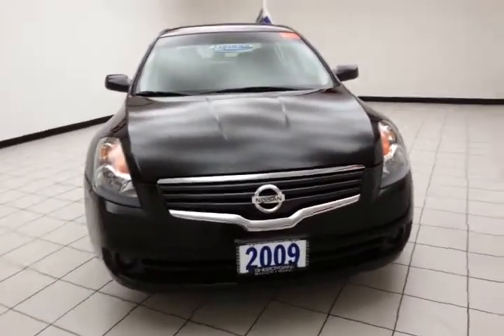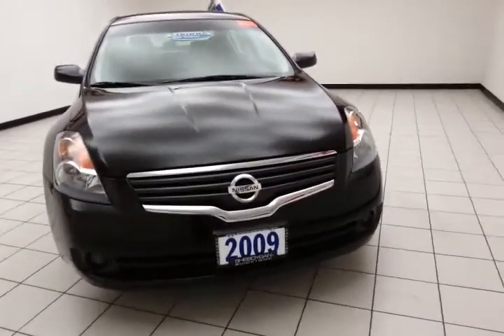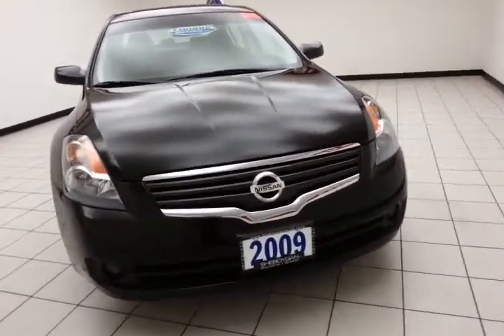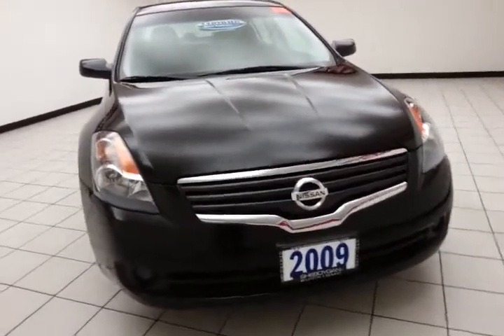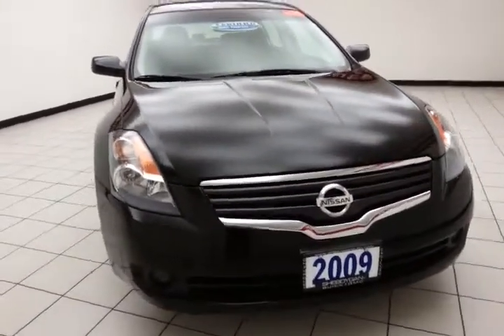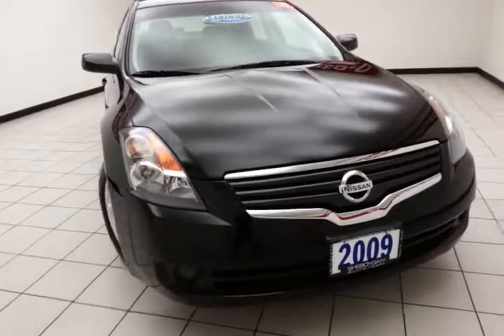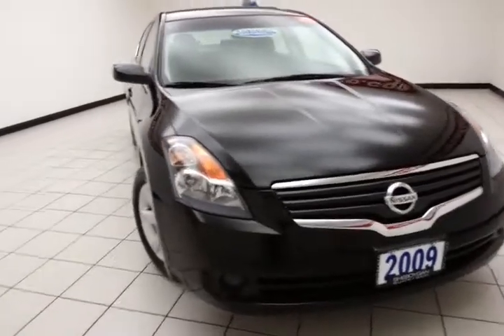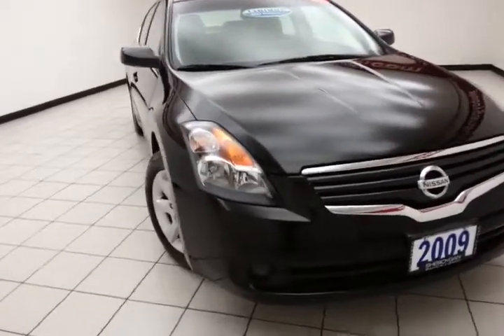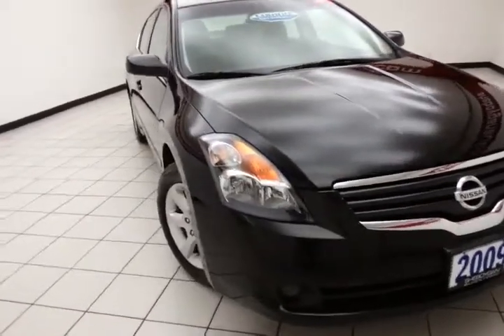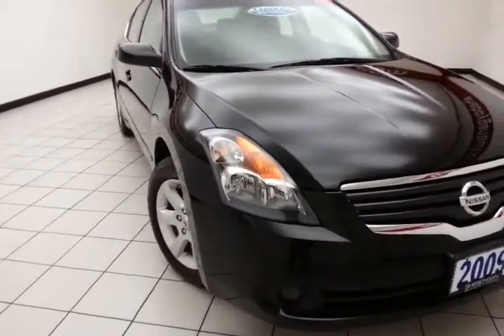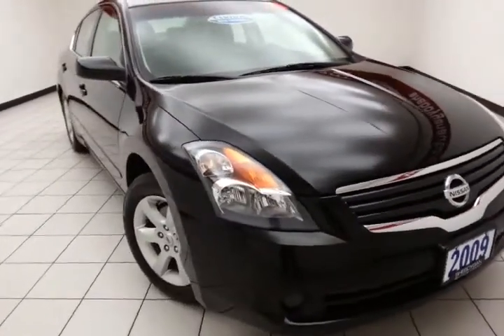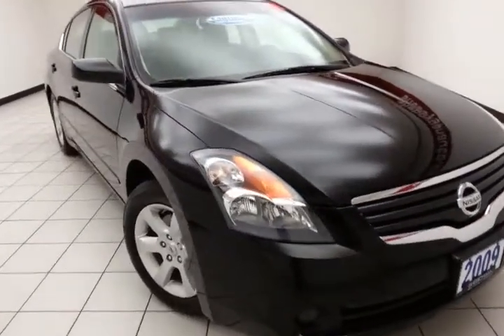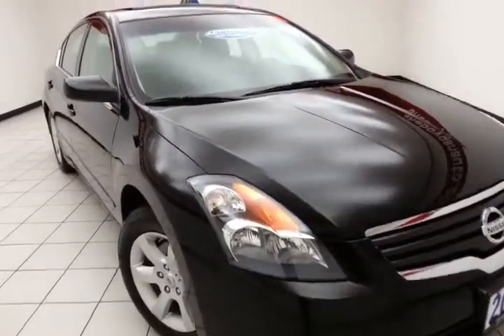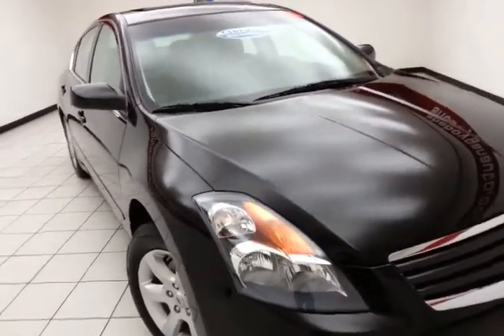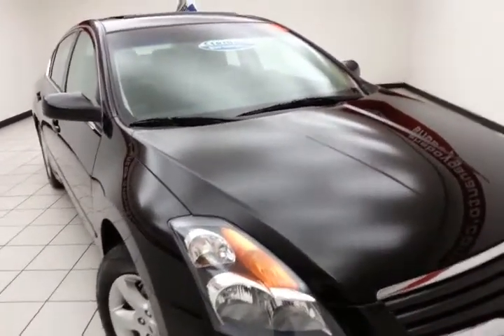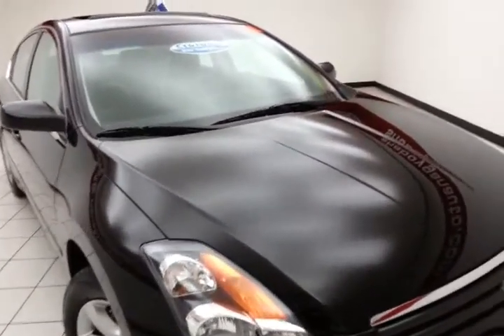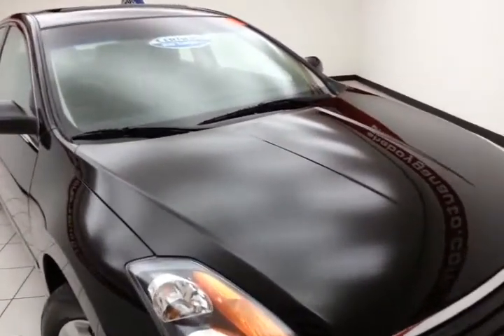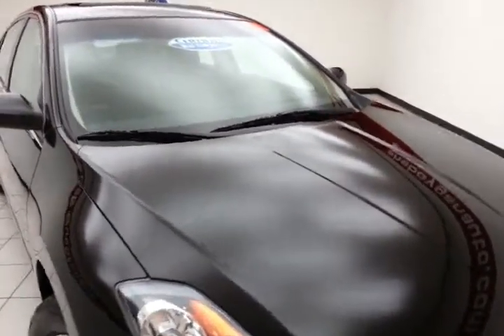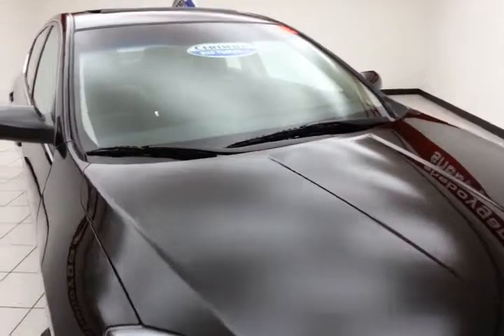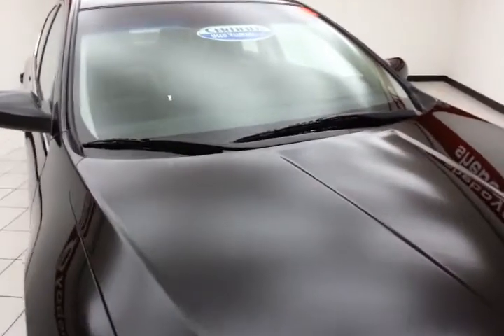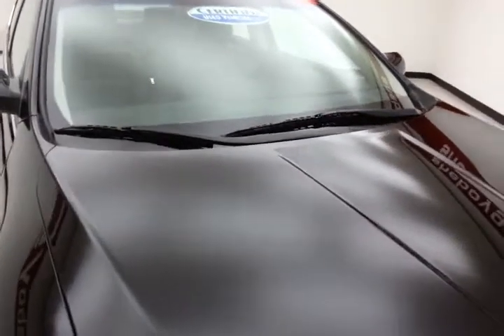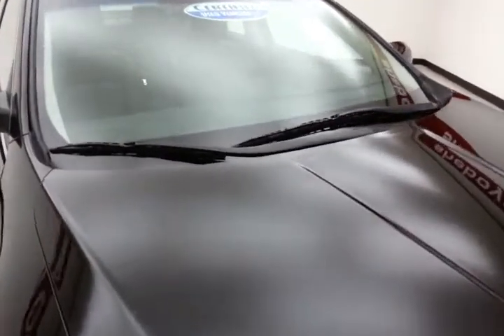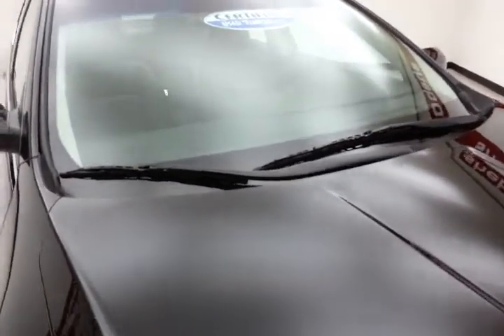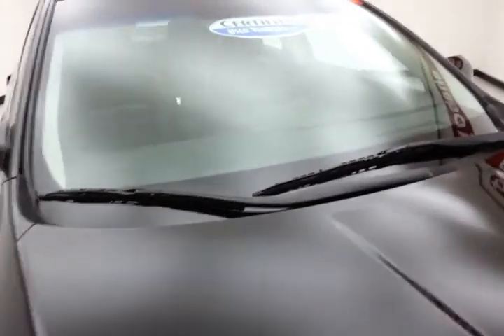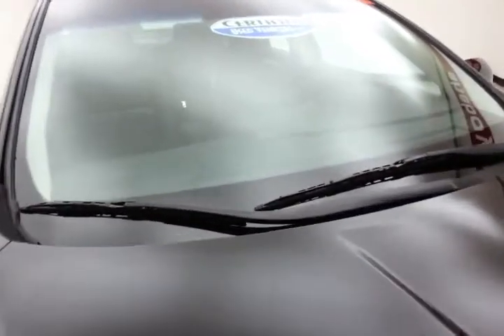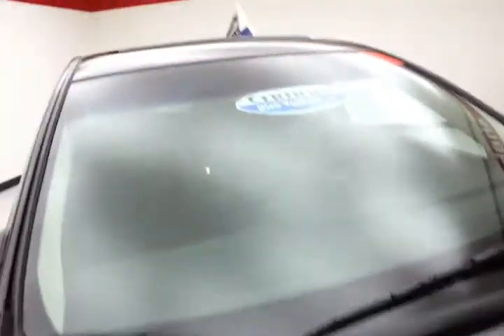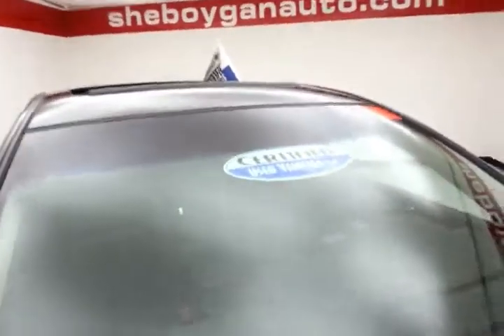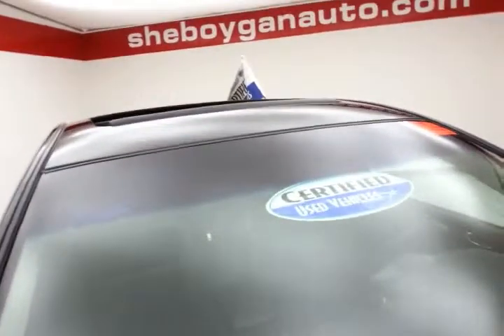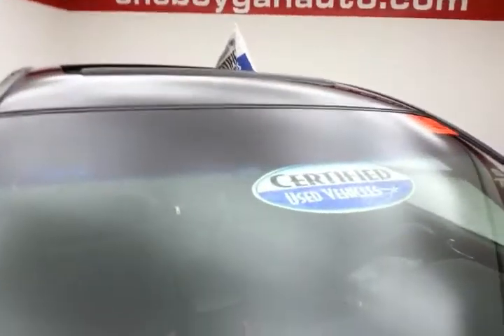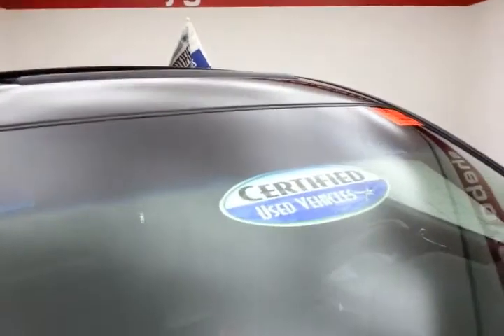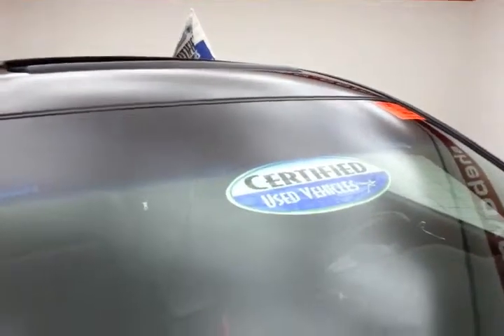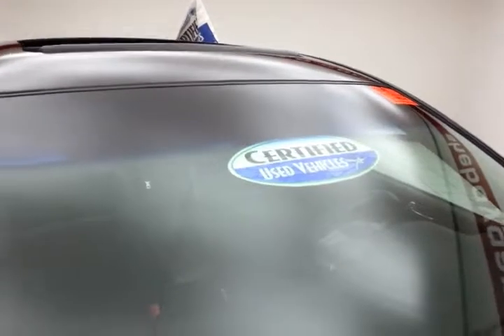Stock number Z2341XXA. Only 58,000 miles on this two-owner, local trade — comes to us with a clean AutoCheck history report, super black in color. After our rigorous inspection,